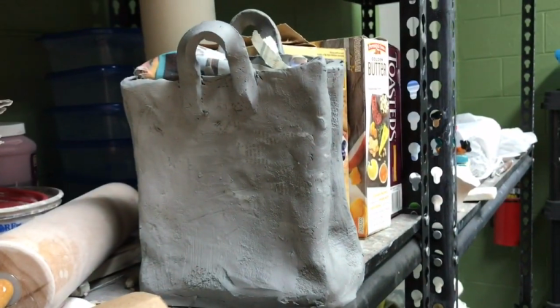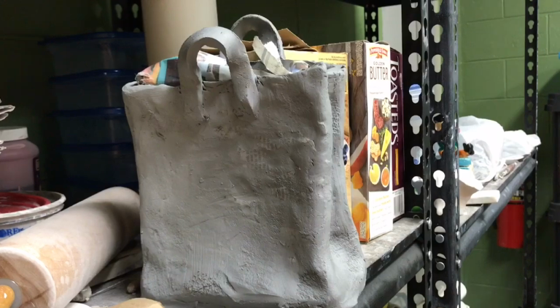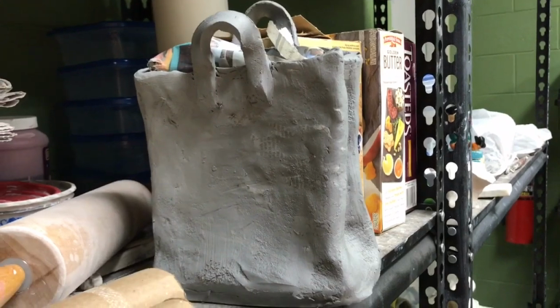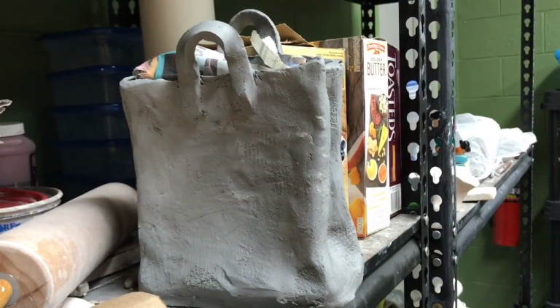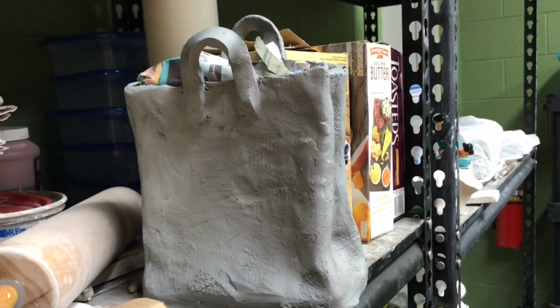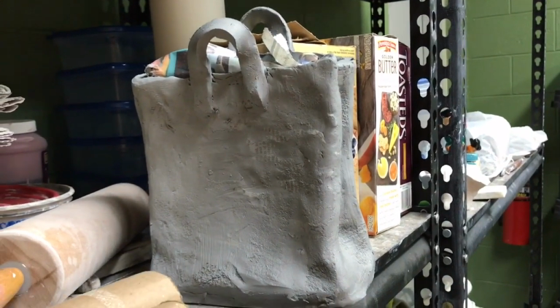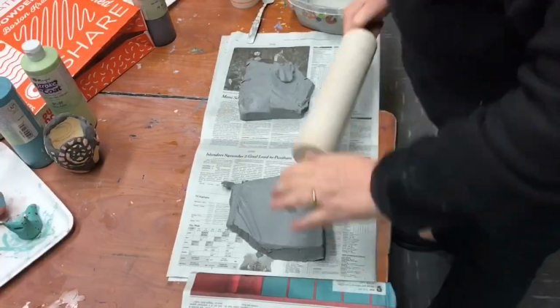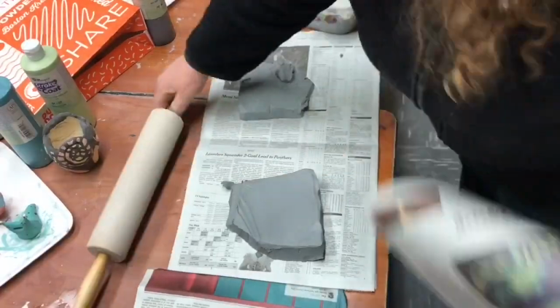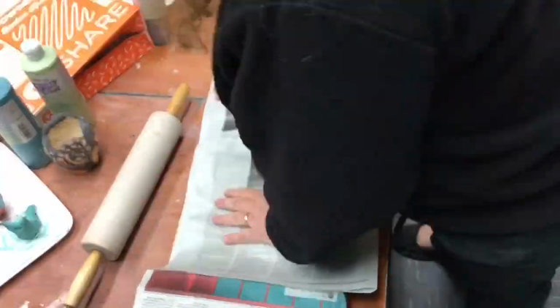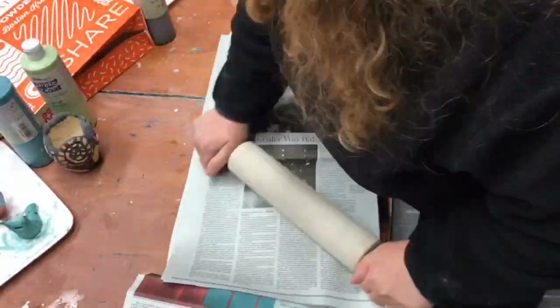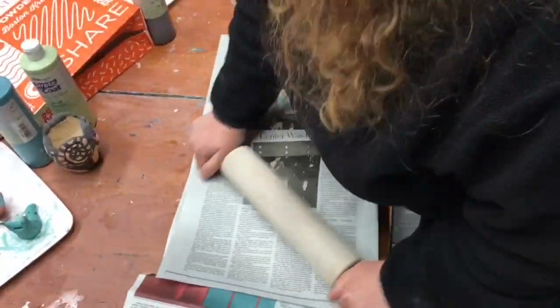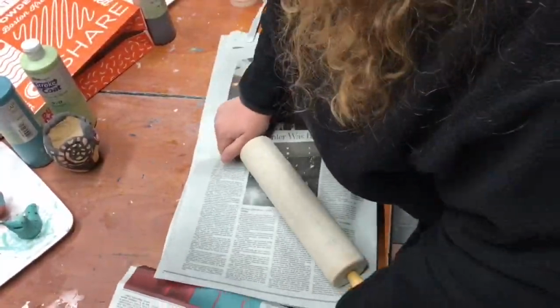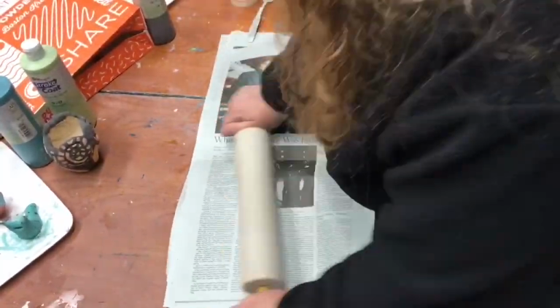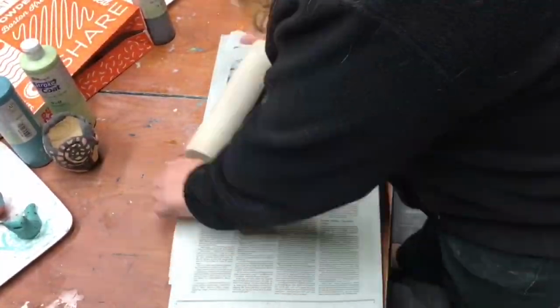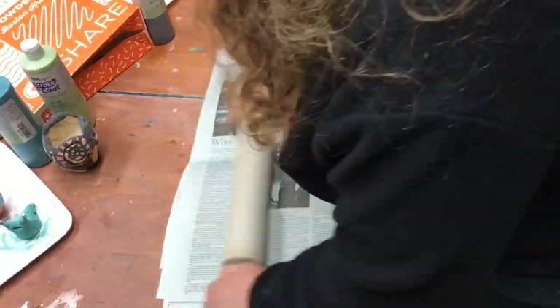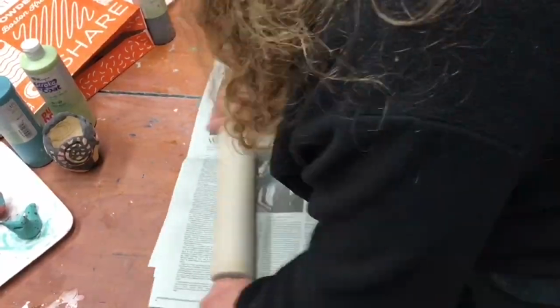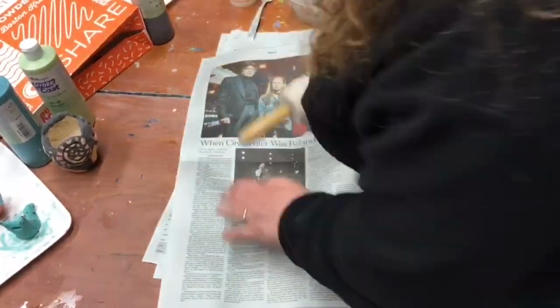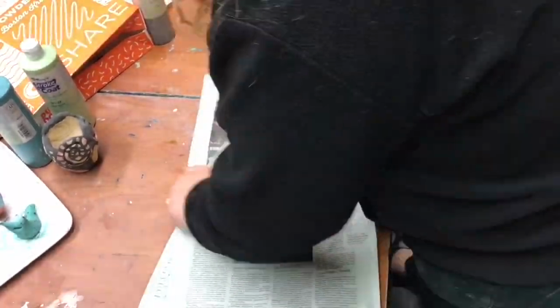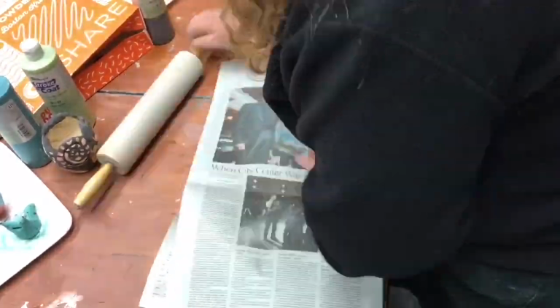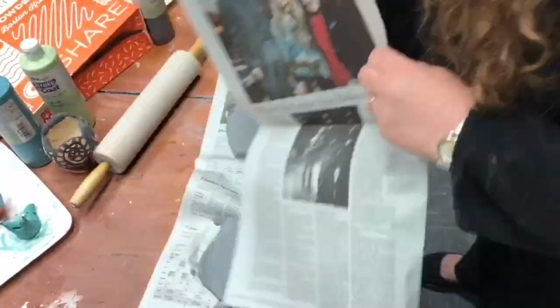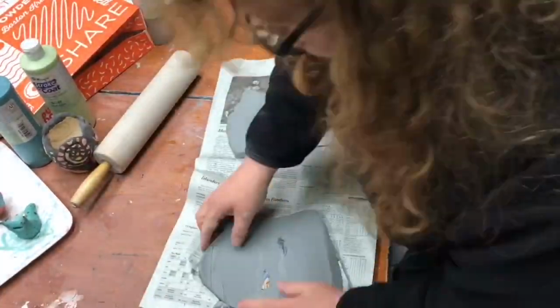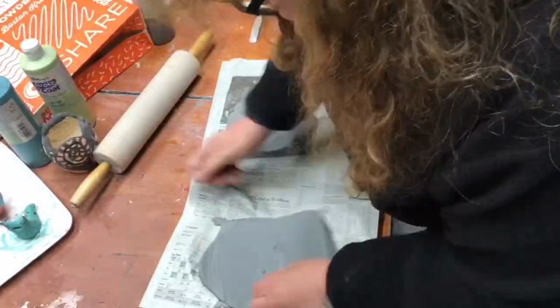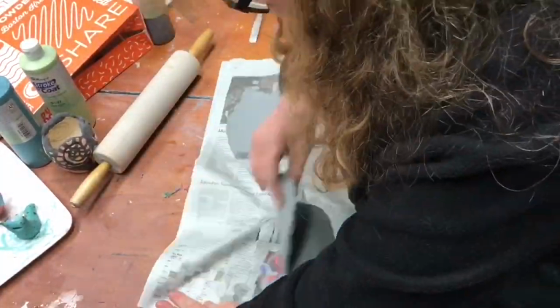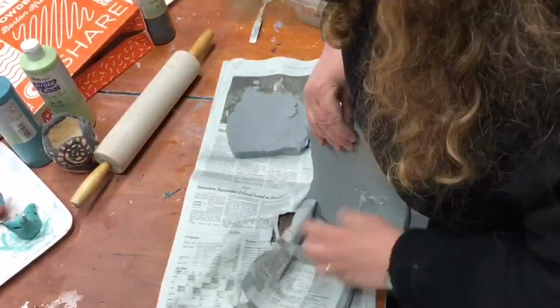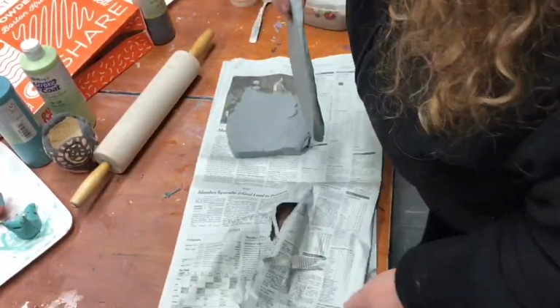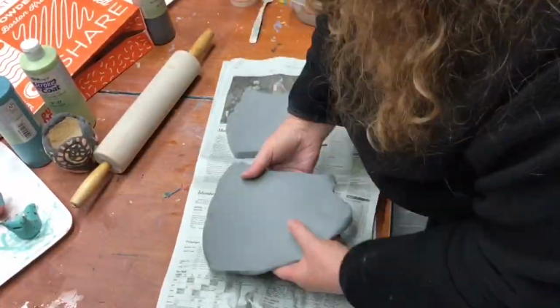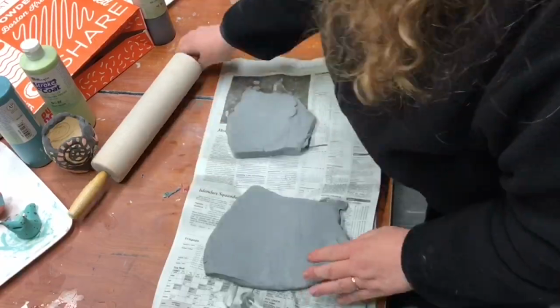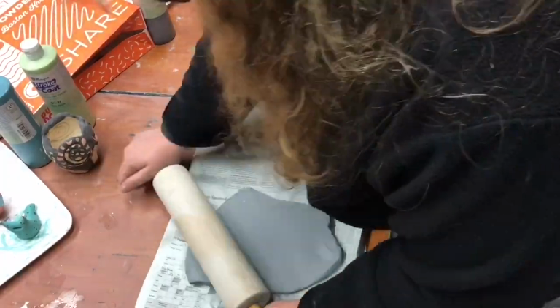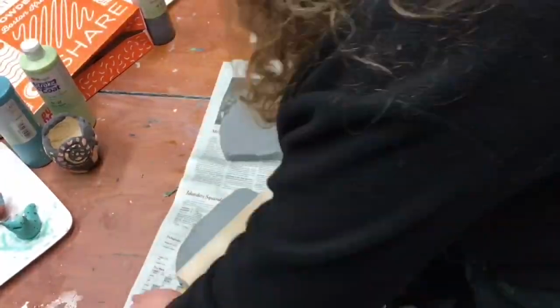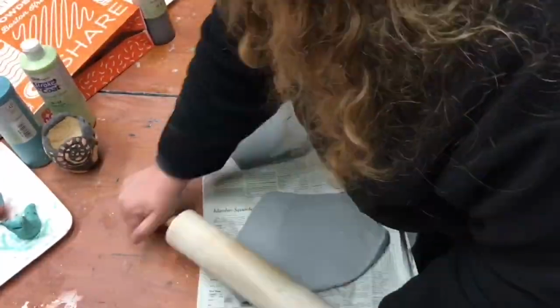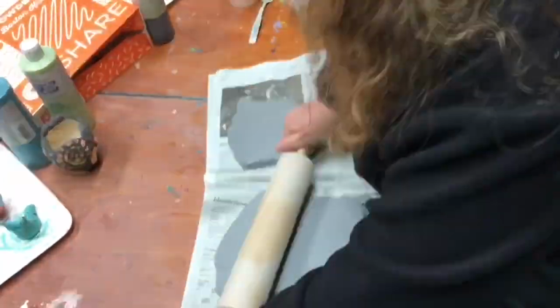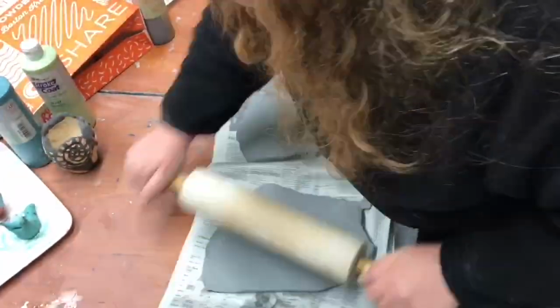The first thing I did was take a newspaper and wrap it around a box and tape it together so that the box could slide easily in and out of it. The next thing I did was I rolled some slabs.